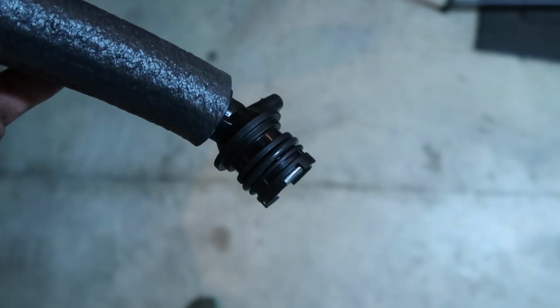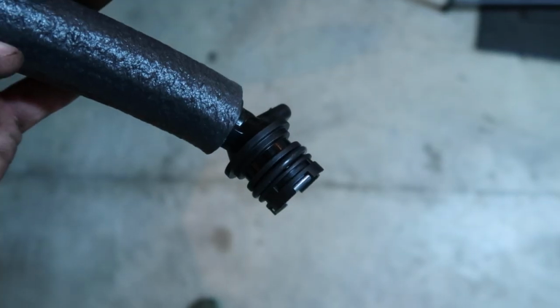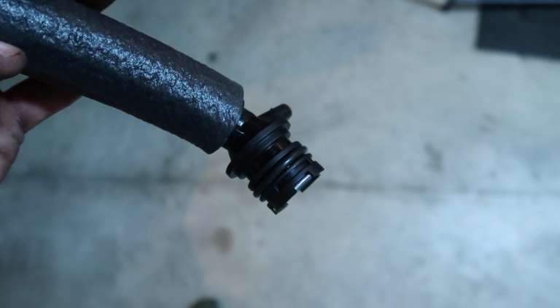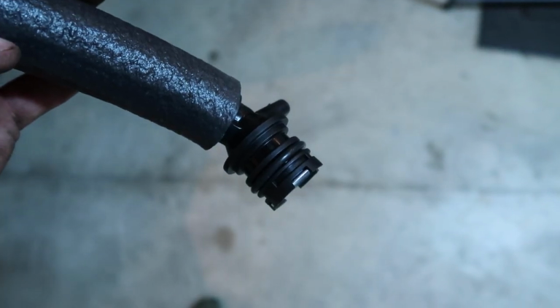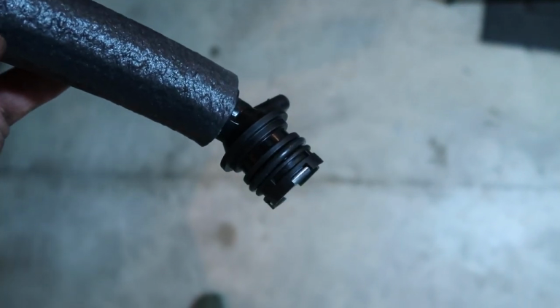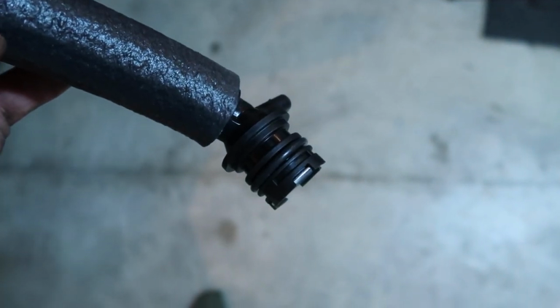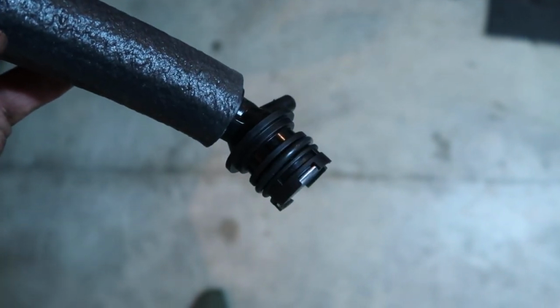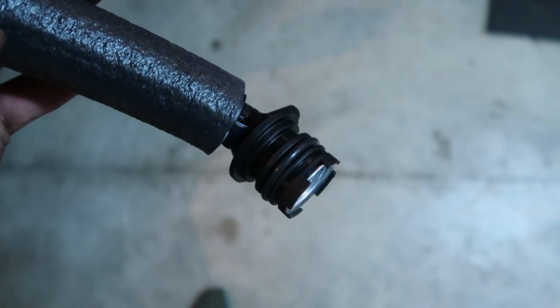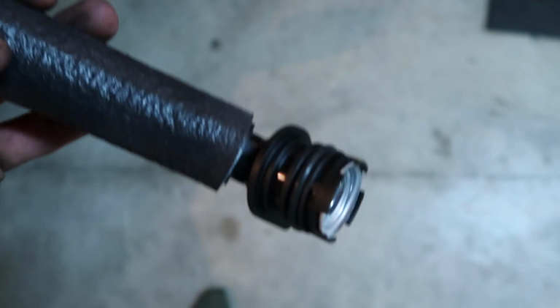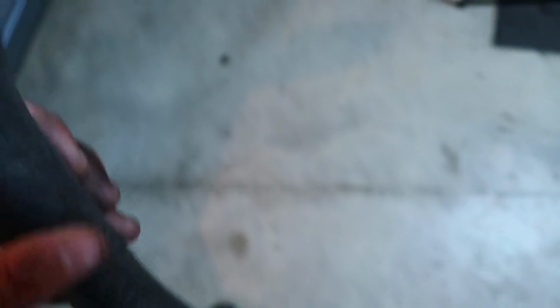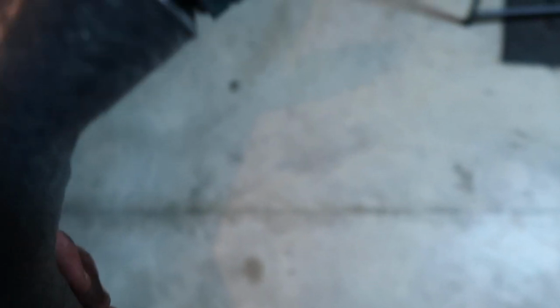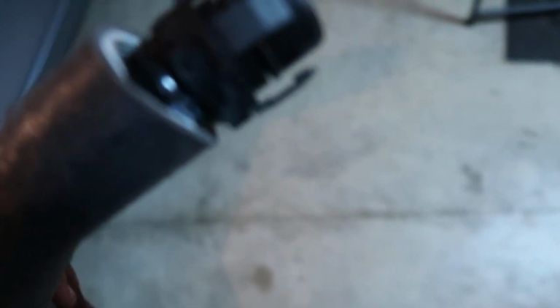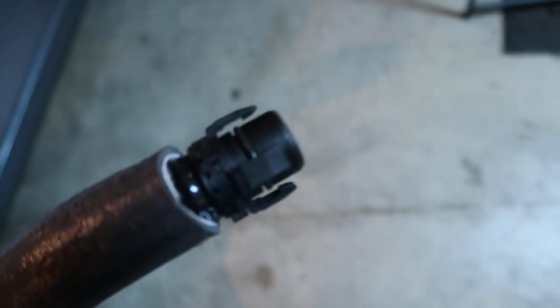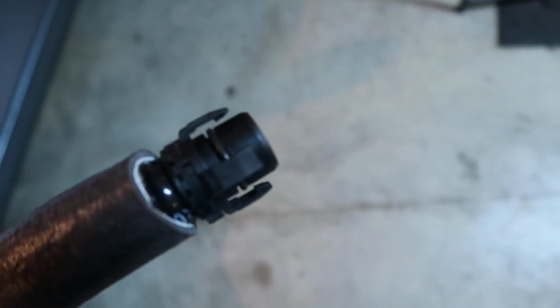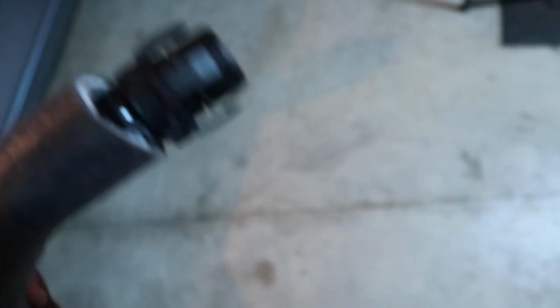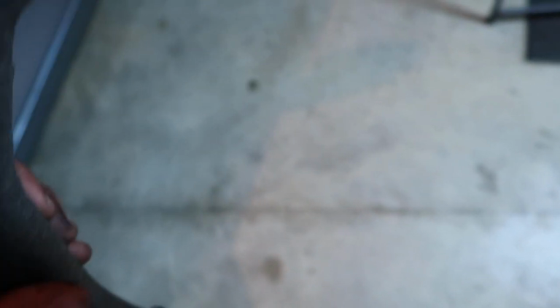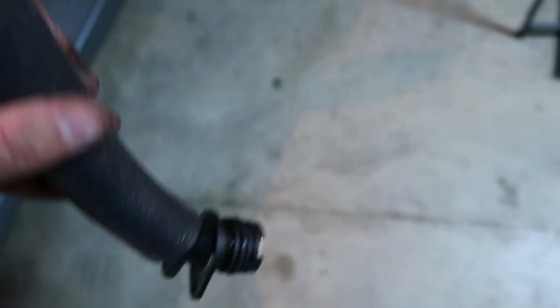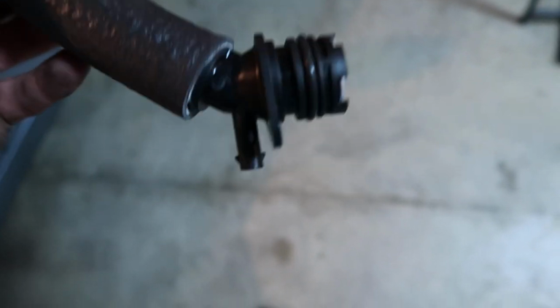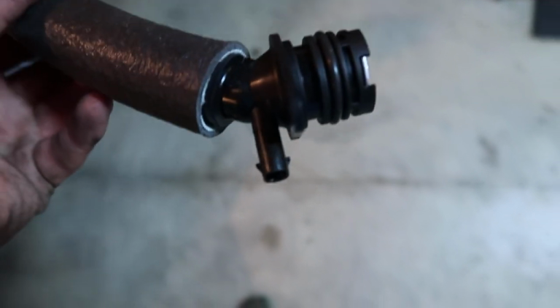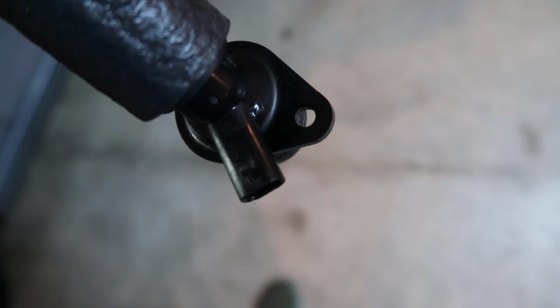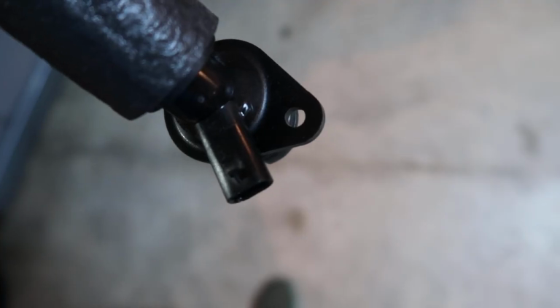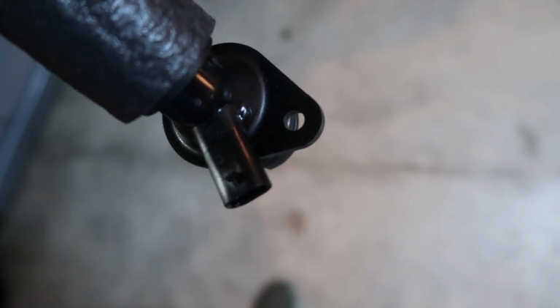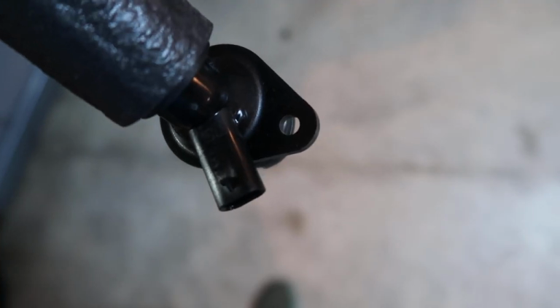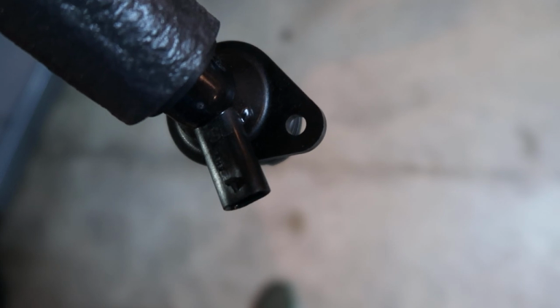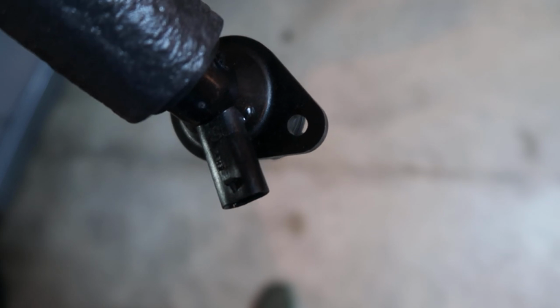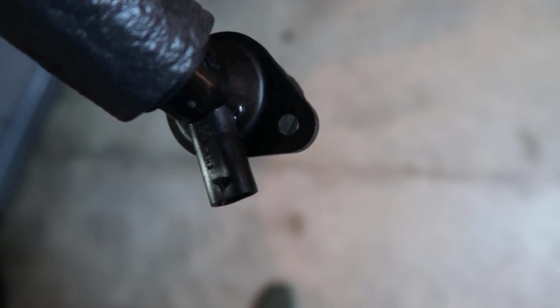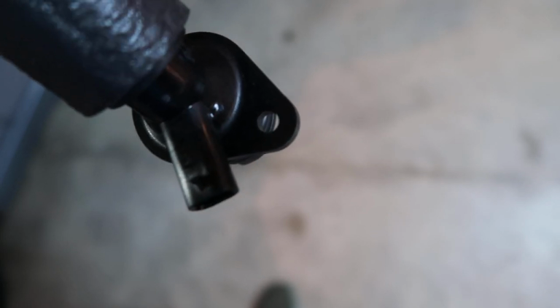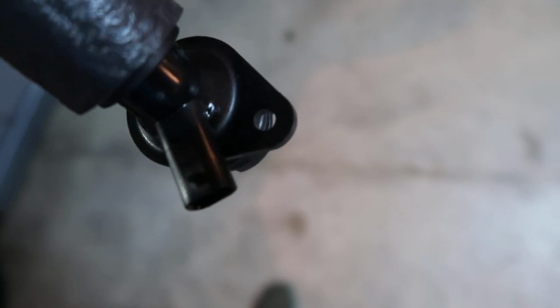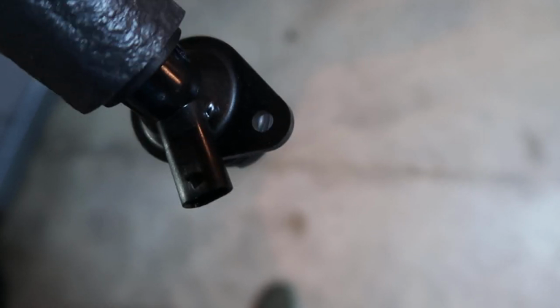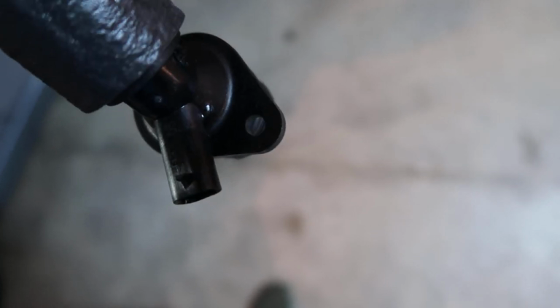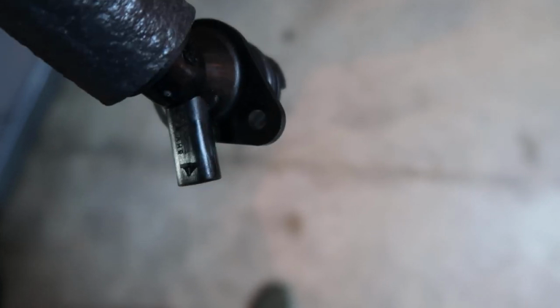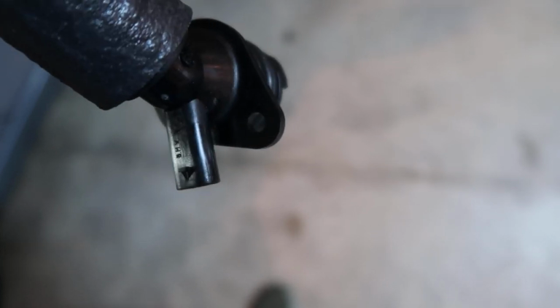The new hose is the same thing. It comes with the O-rings already on the connections. I'm going to start by clipping the sensor back into this one and running the bolt down in on the bottom.